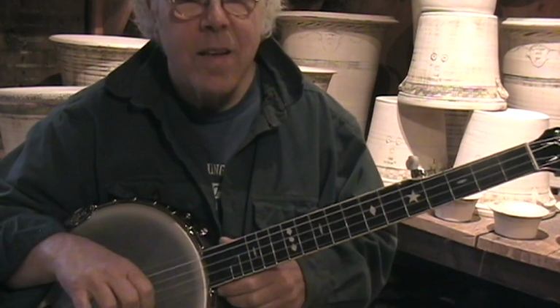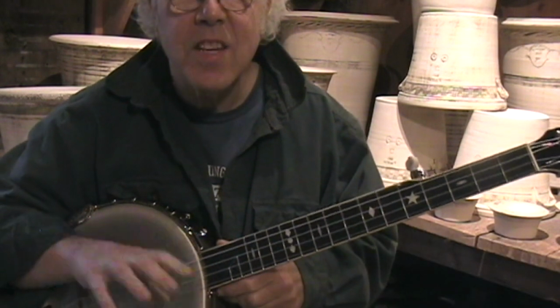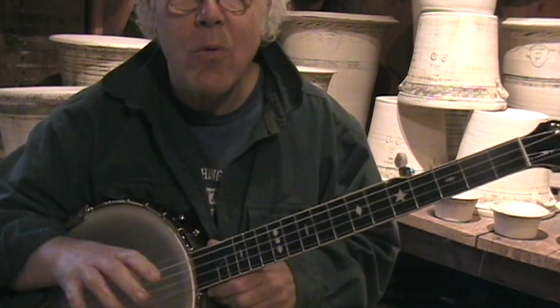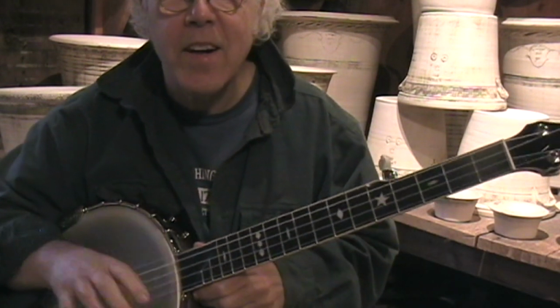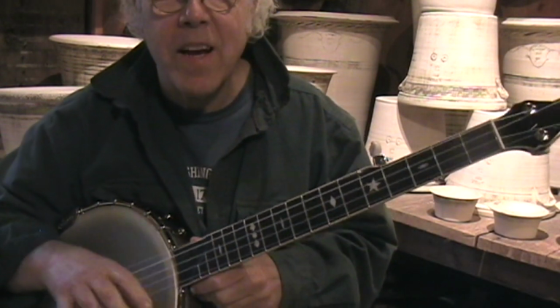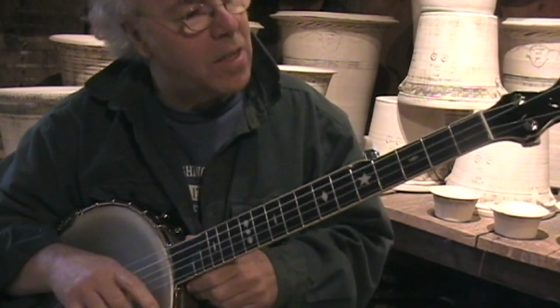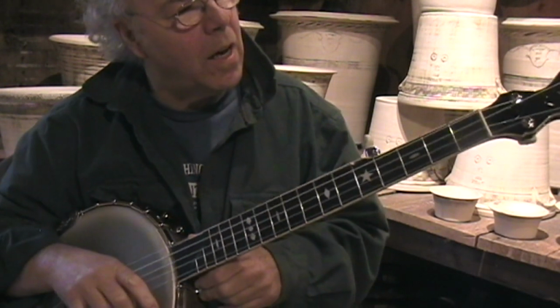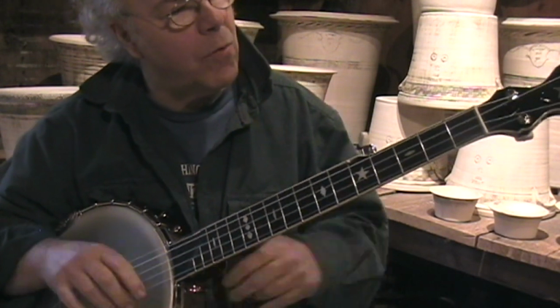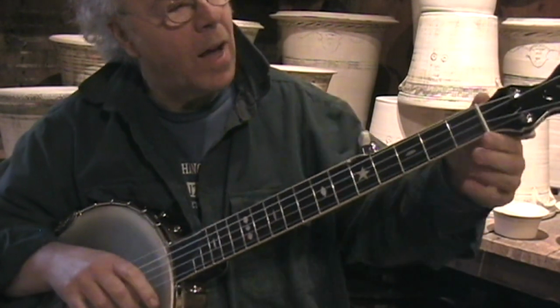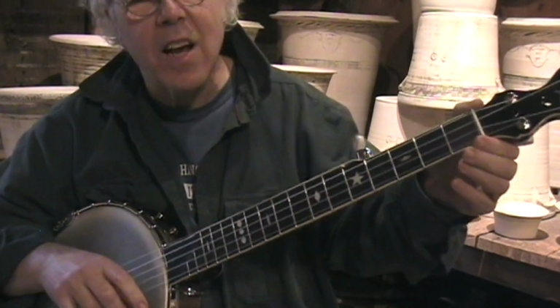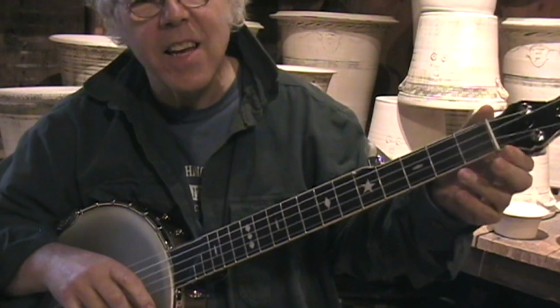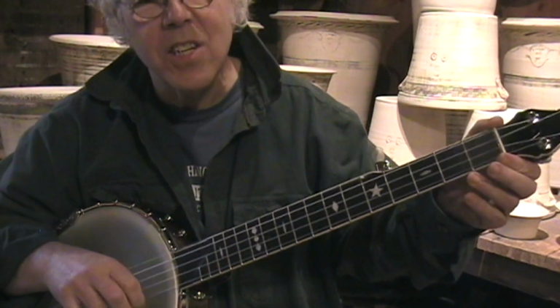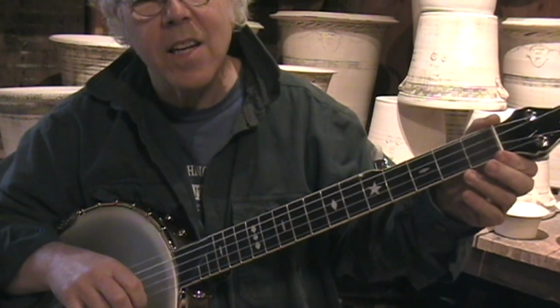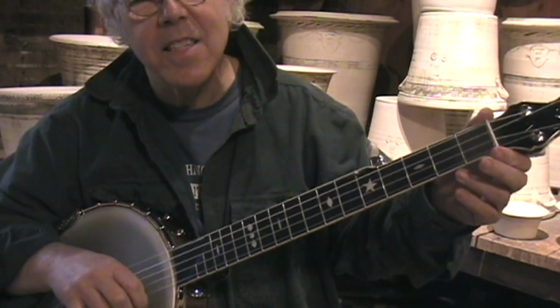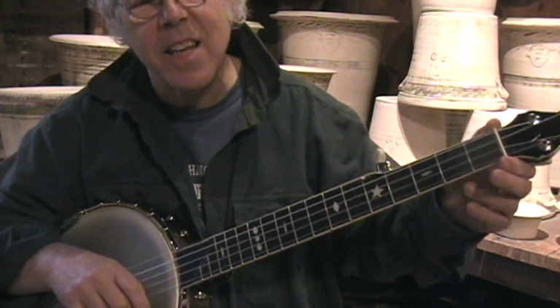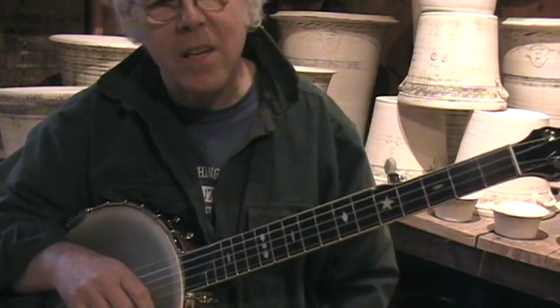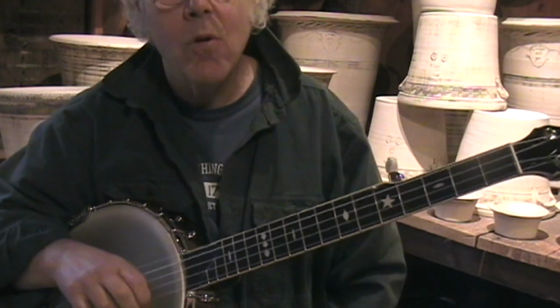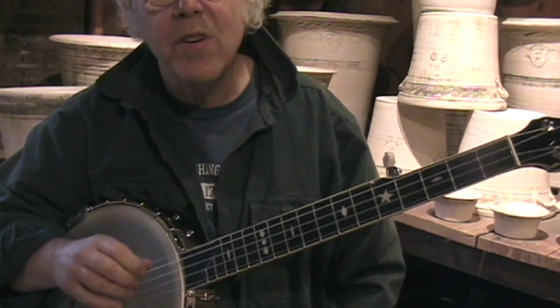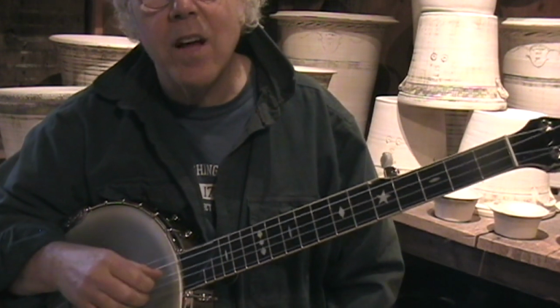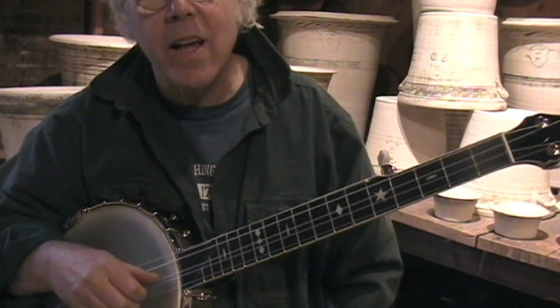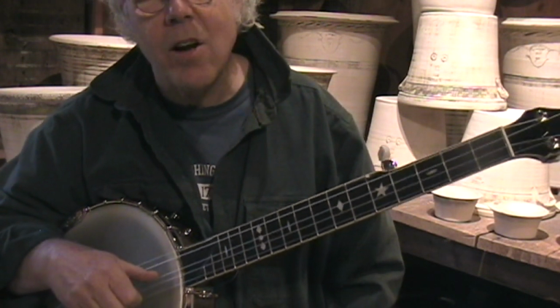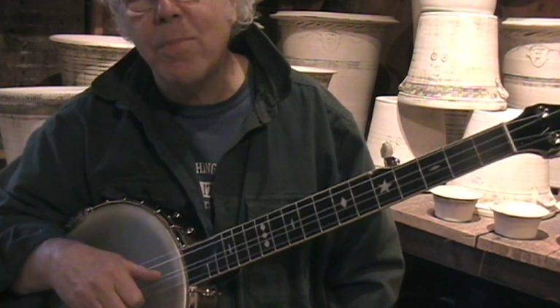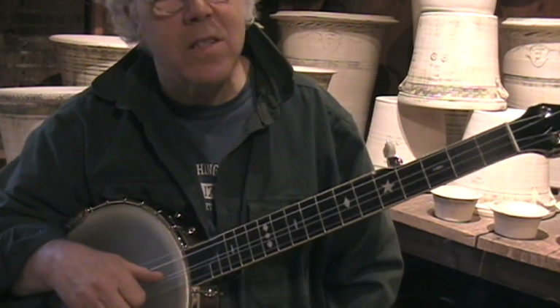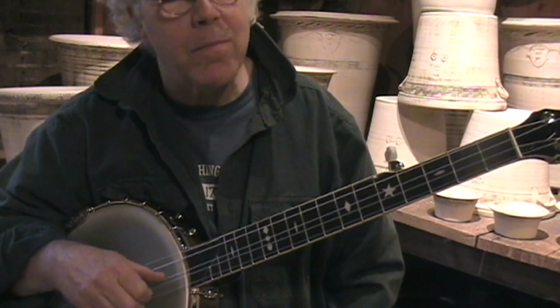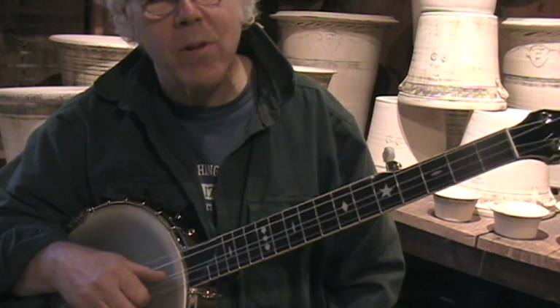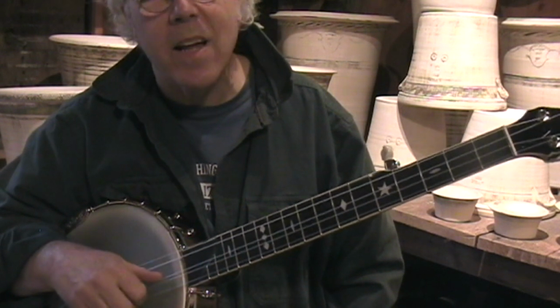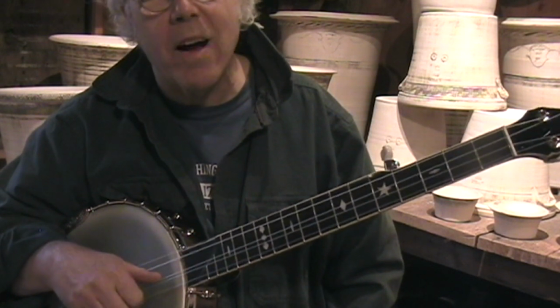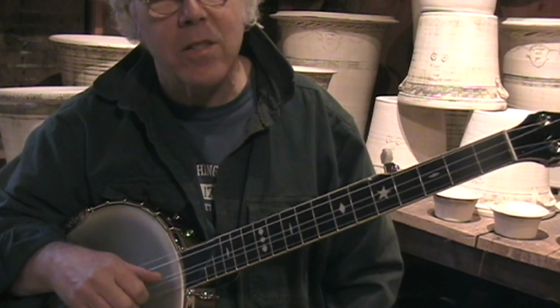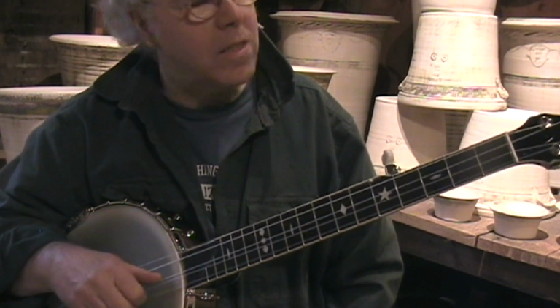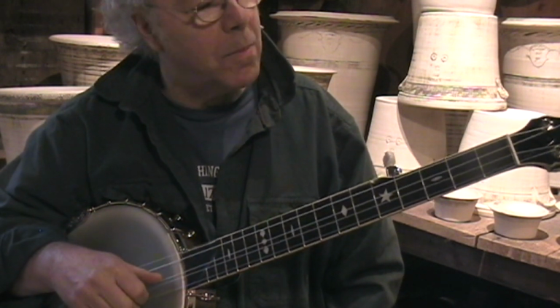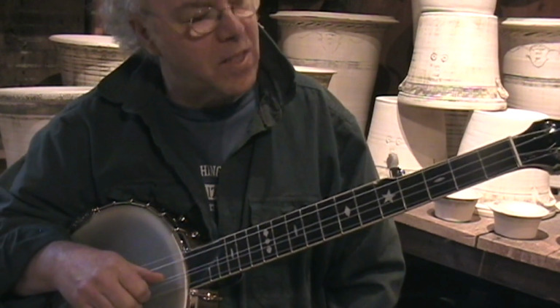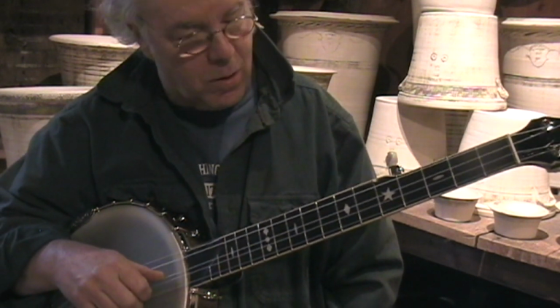So this is a wider neck banjo. At the nut it's an inch and nine sixteenths, which for fingerstyle playing just opens up playing like a flower. It's just the best thing in the world.